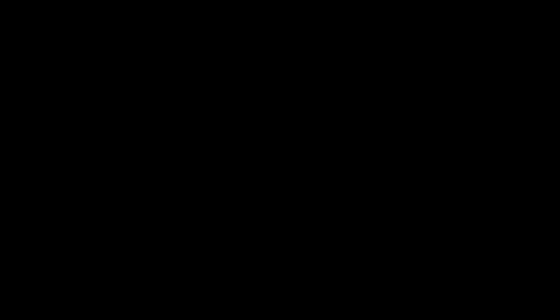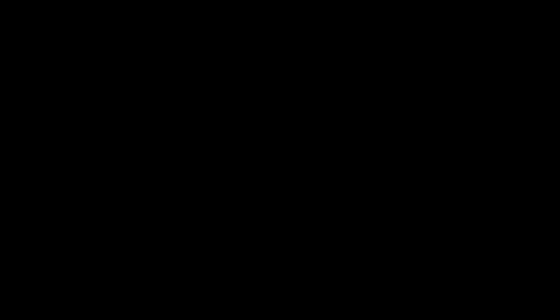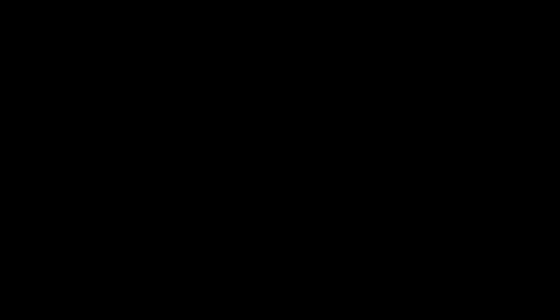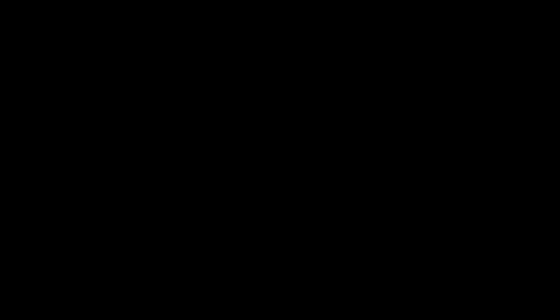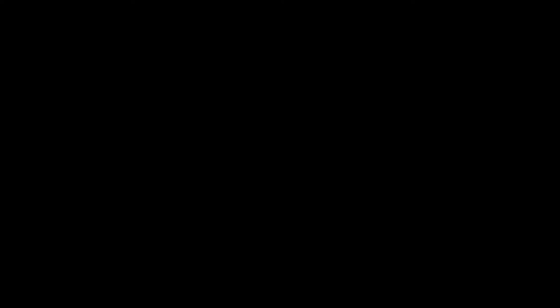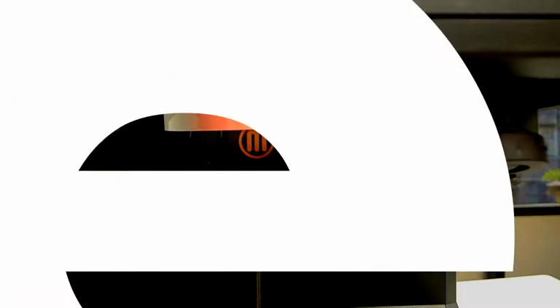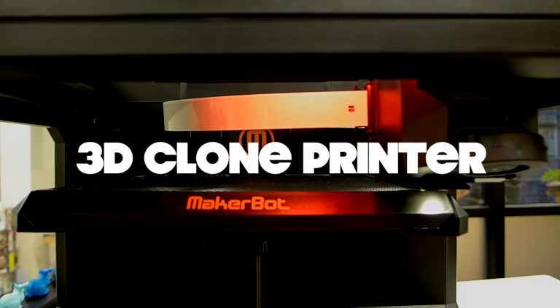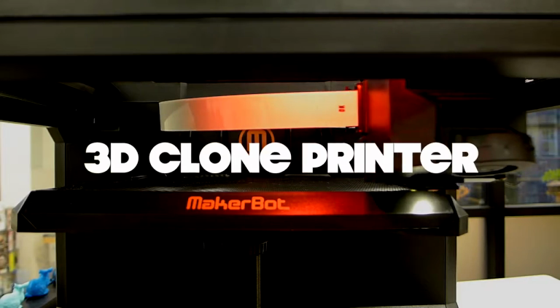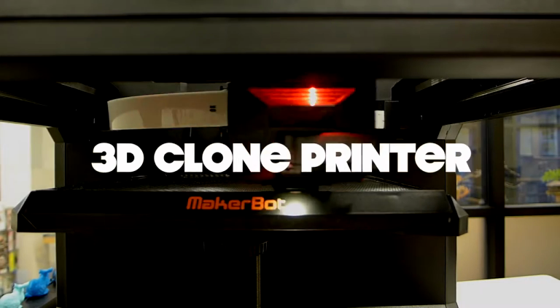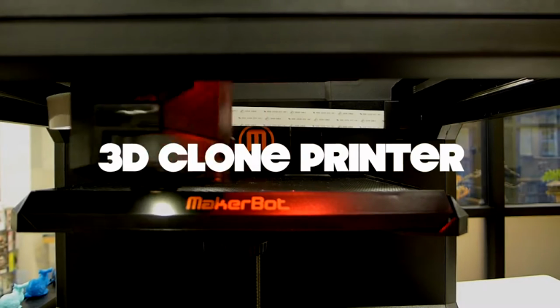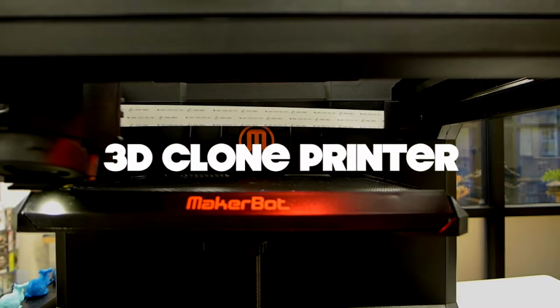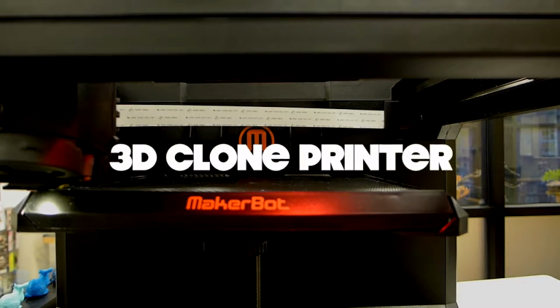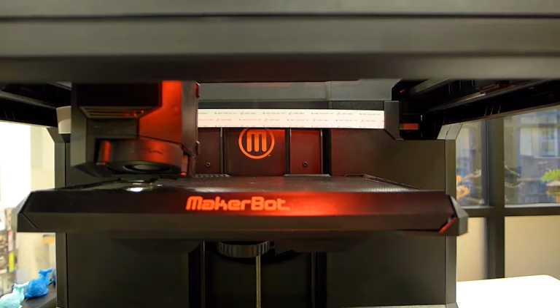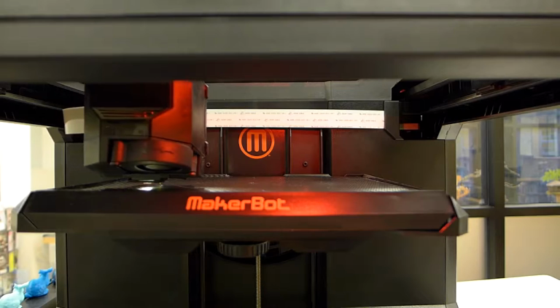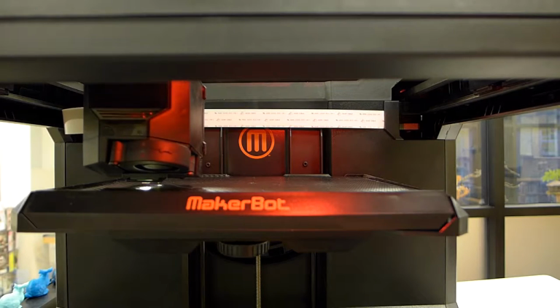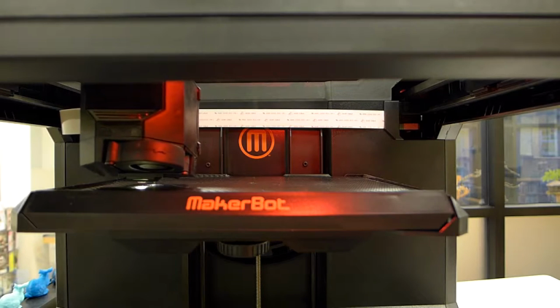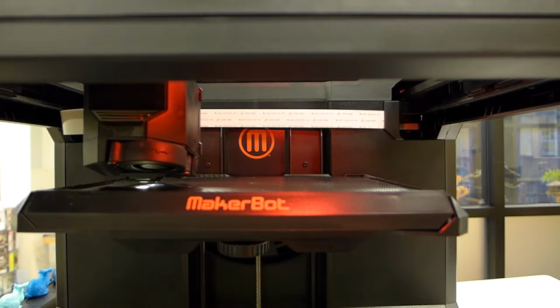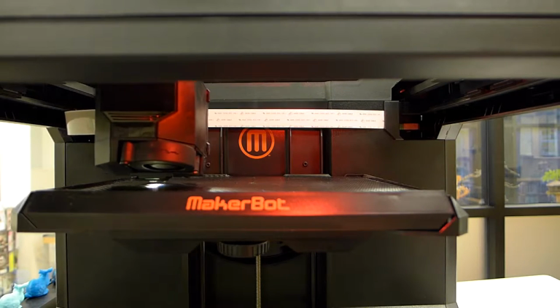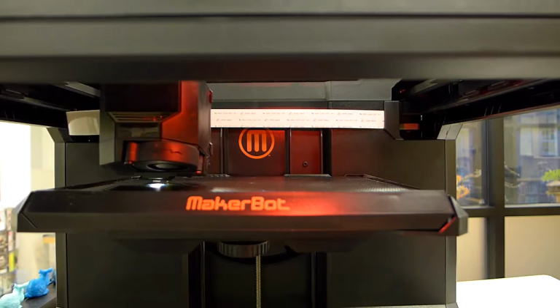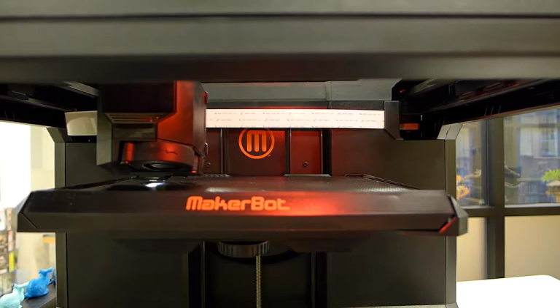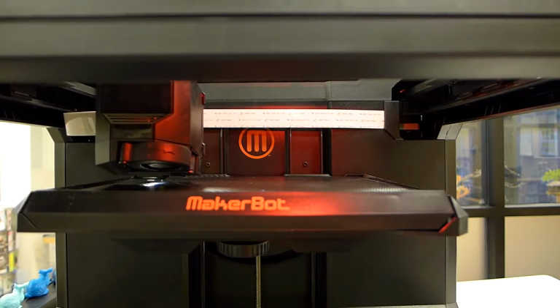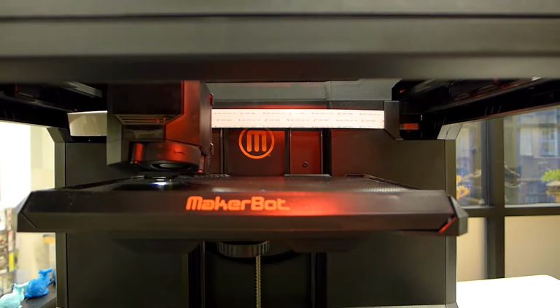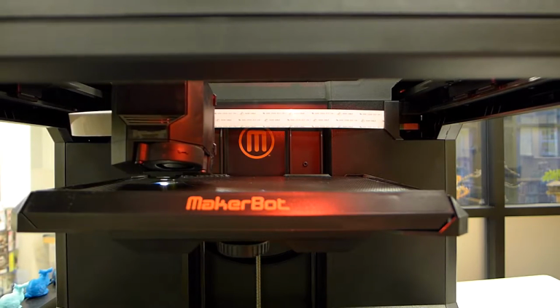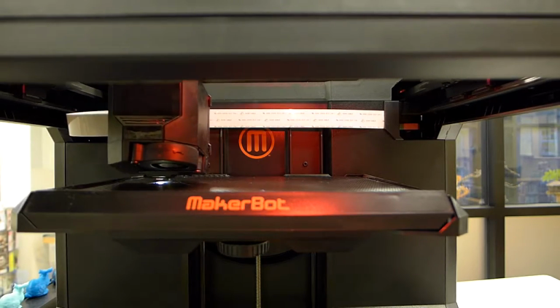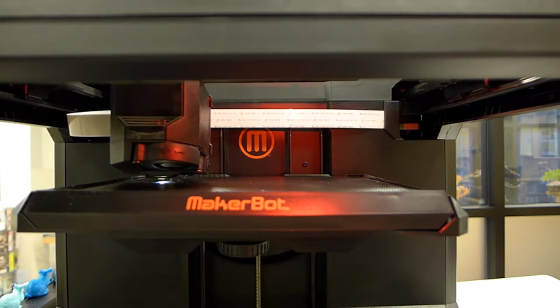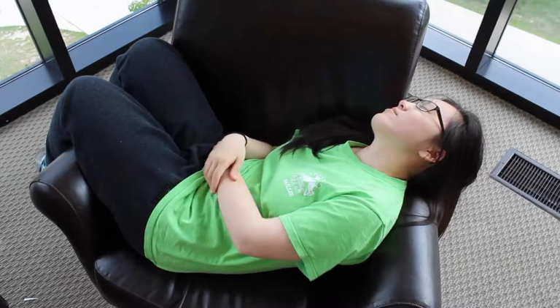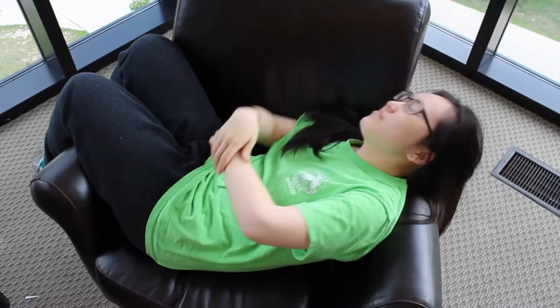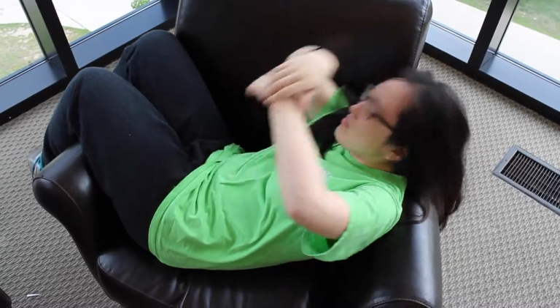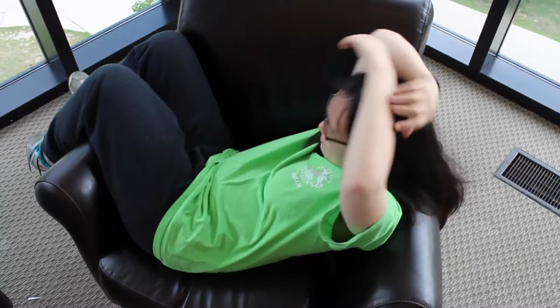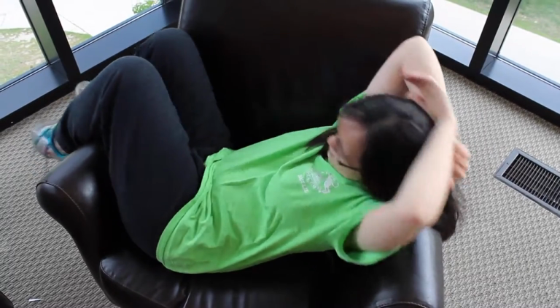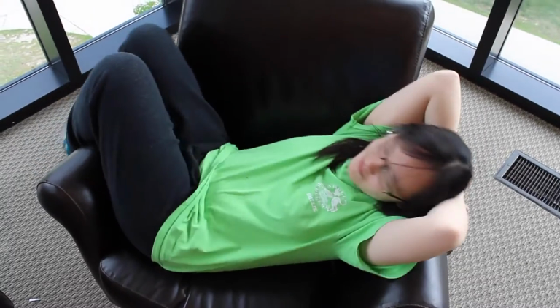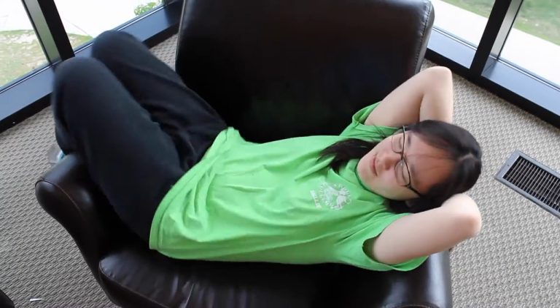I present to you the 3D Clone Printer. You can now be everywhere and anywhere at once. Your life will be so much easier.